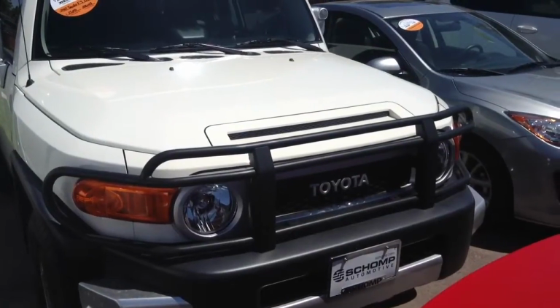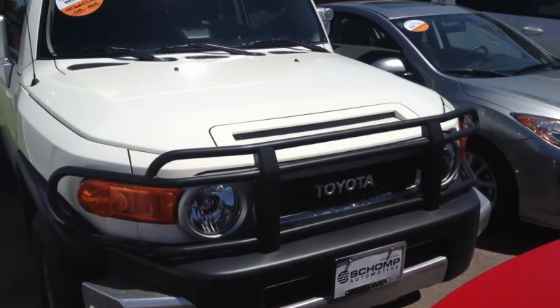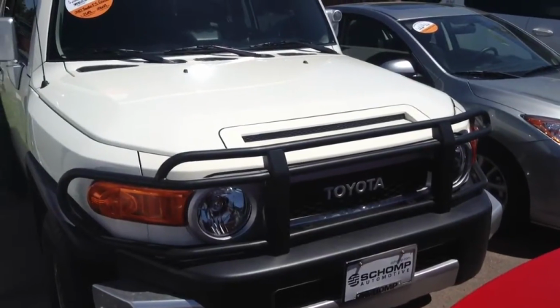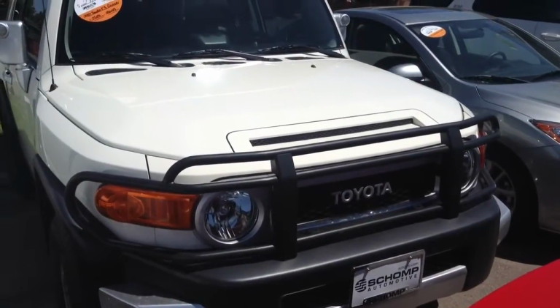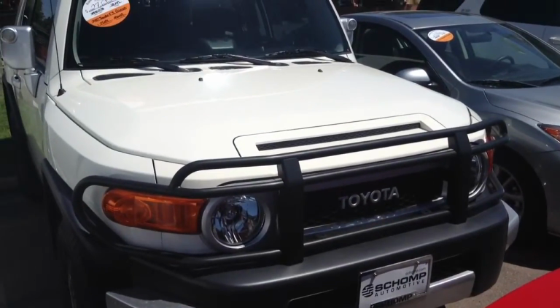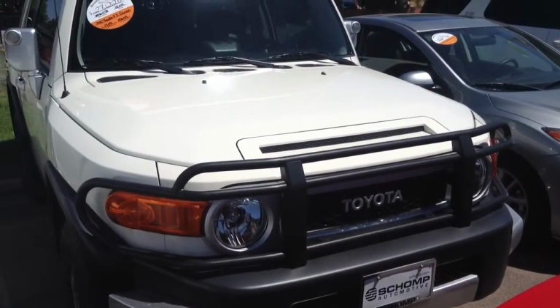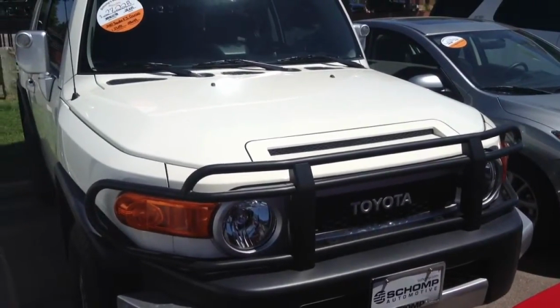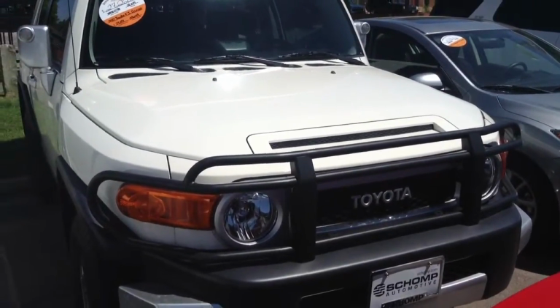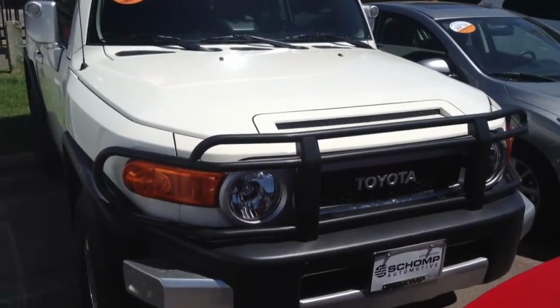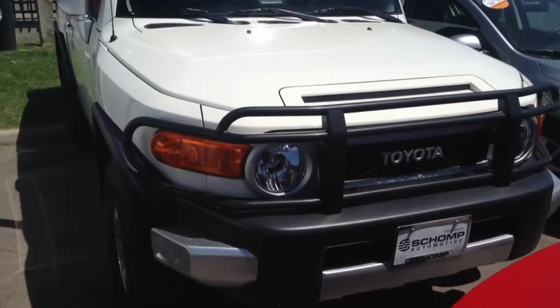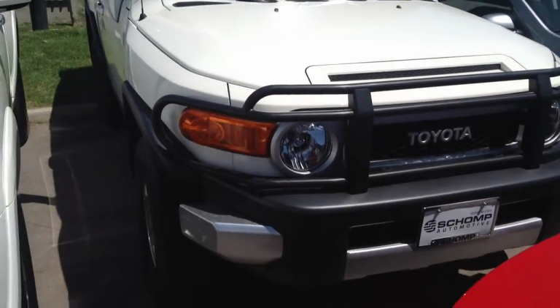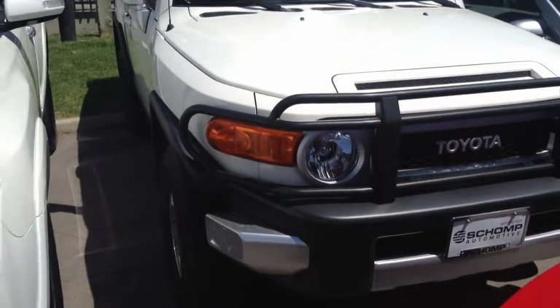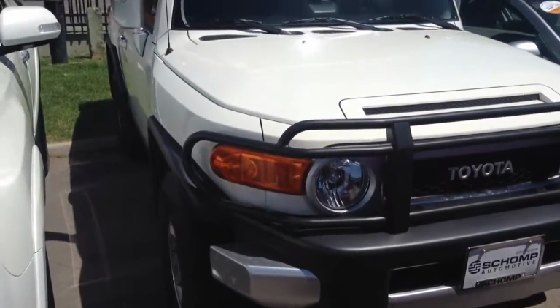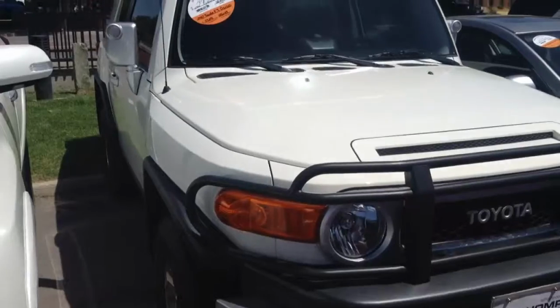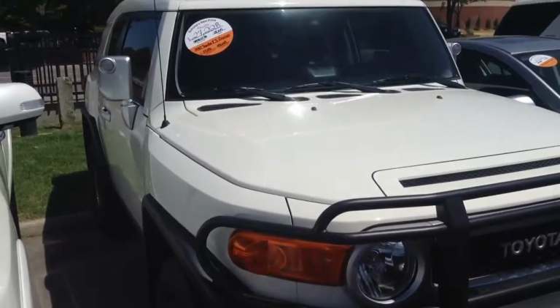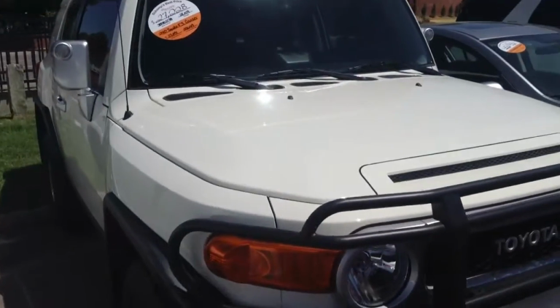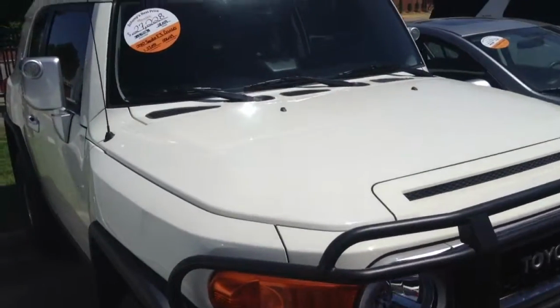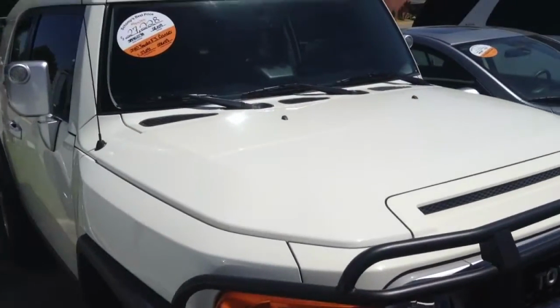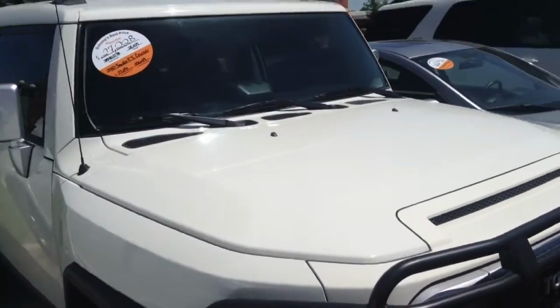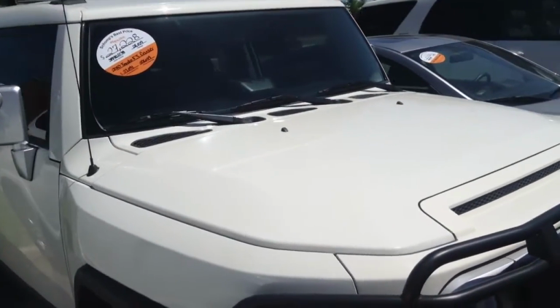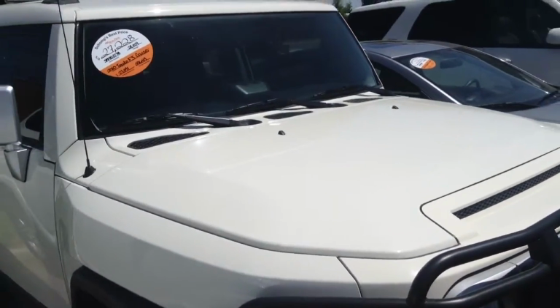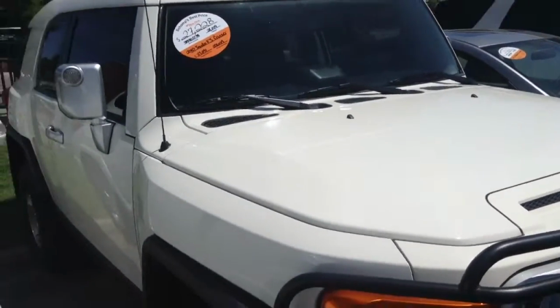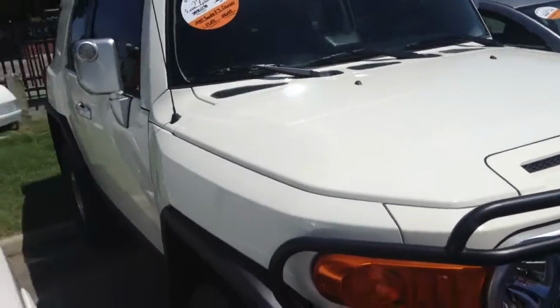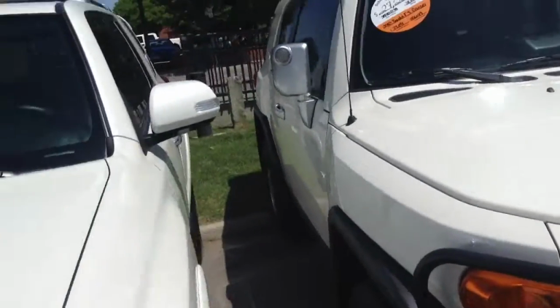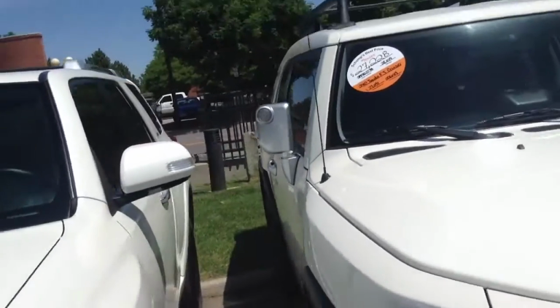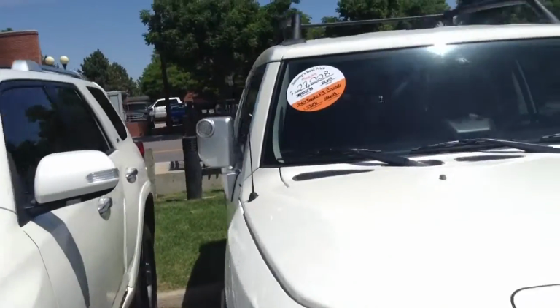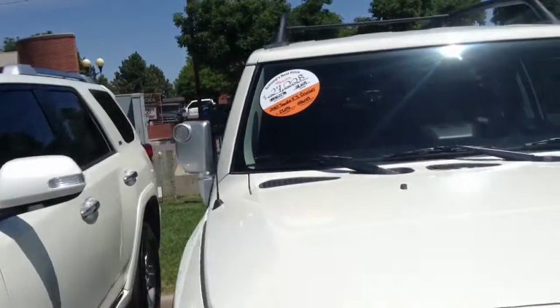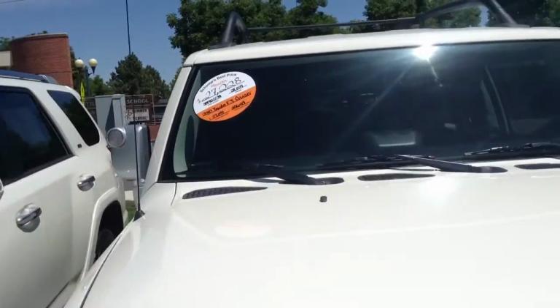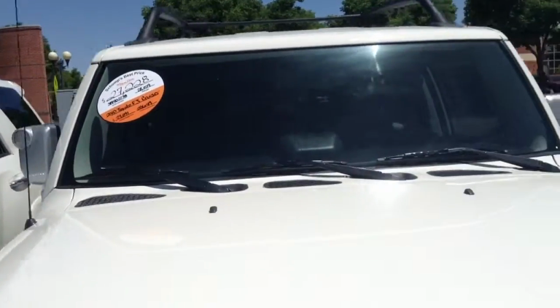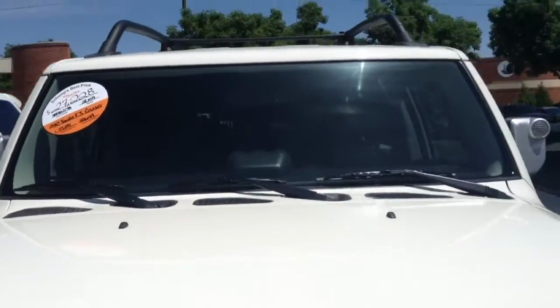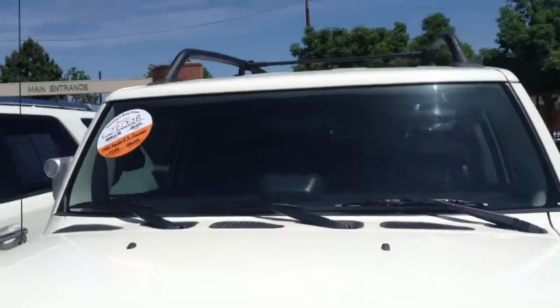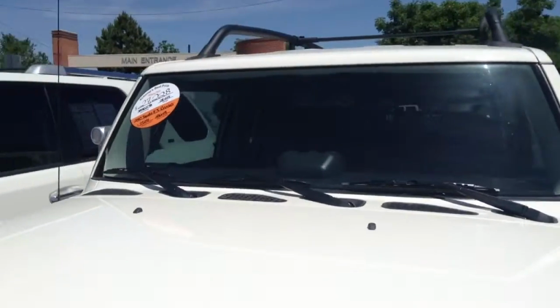Hey Ross, it's Nick from Ralph Shaw Mini. I just wanted to take a quick video of the Toyota FJ for you. It is the Iceberg, so it is actually kind of a white-ish color, a little bit off-white.